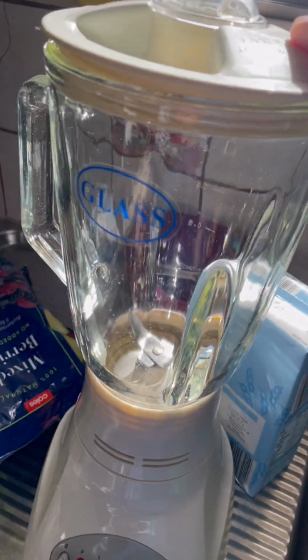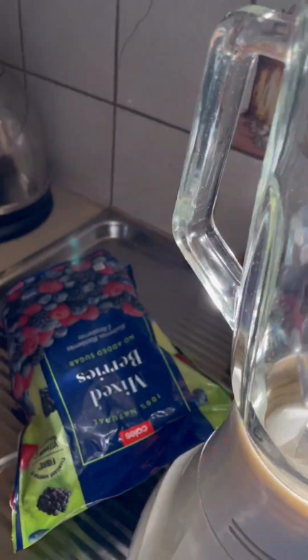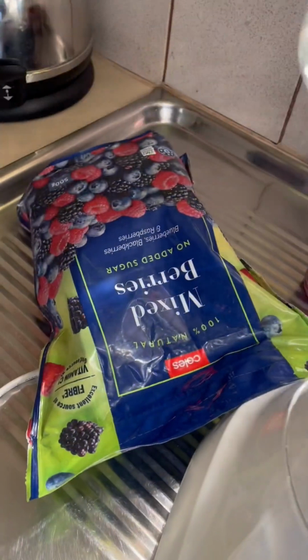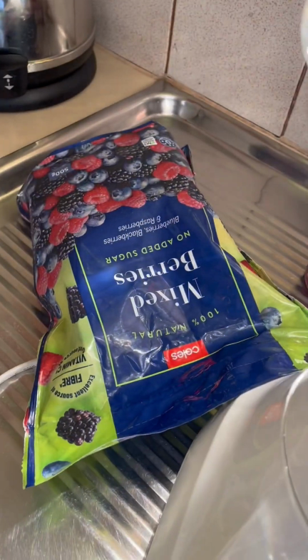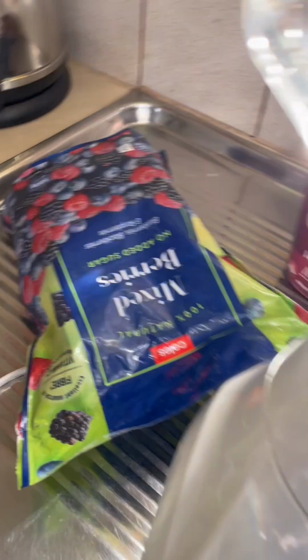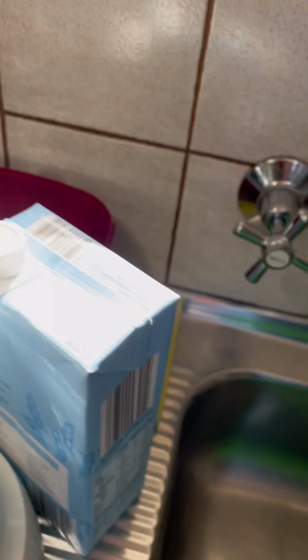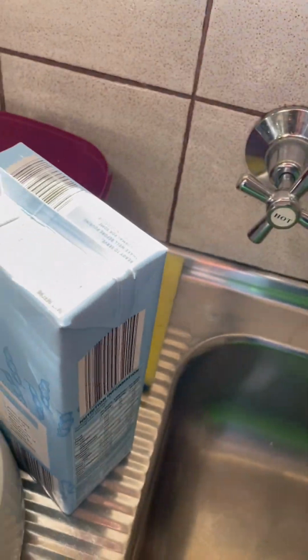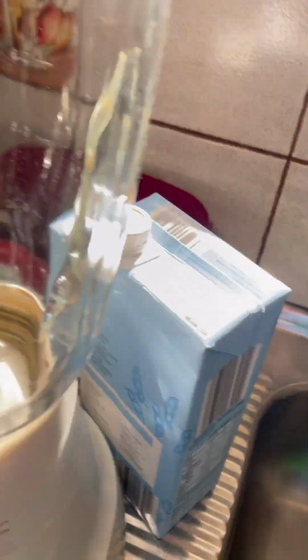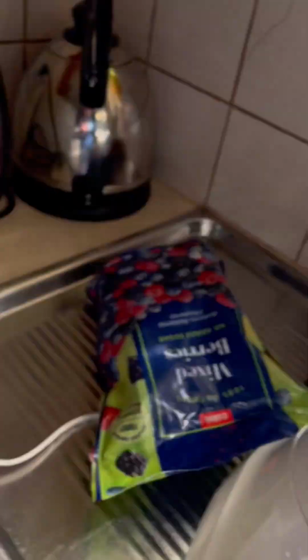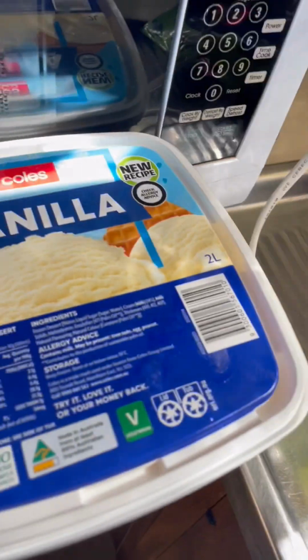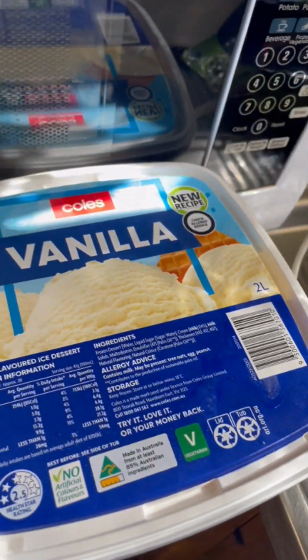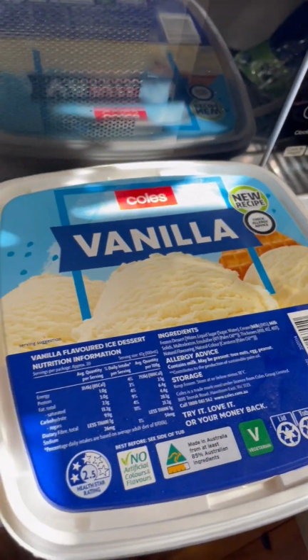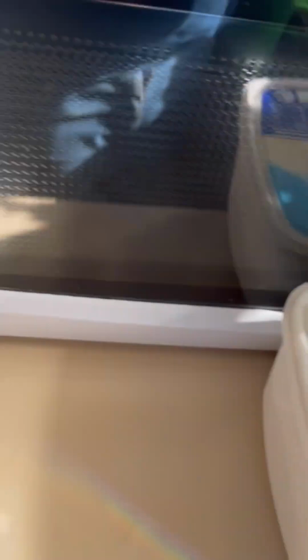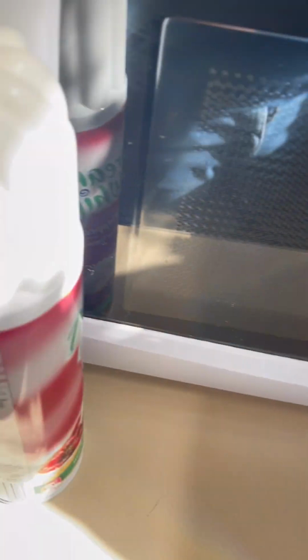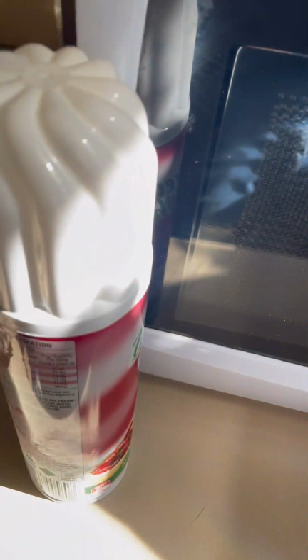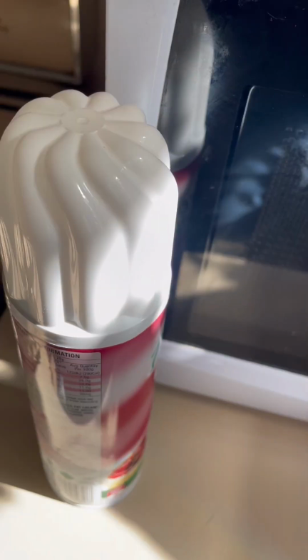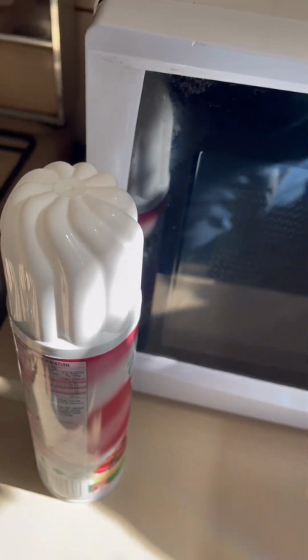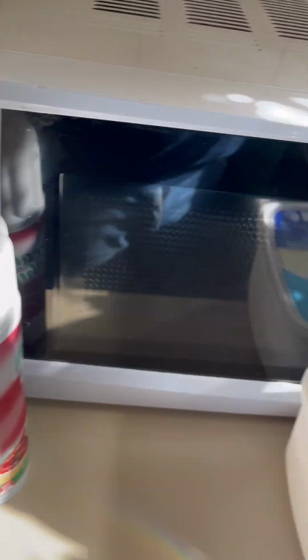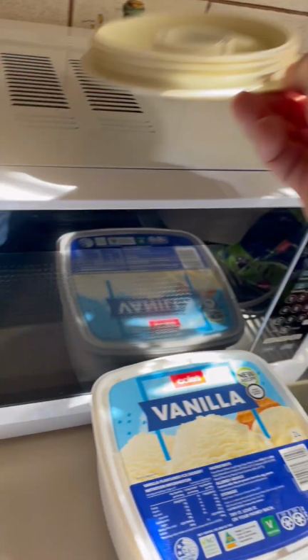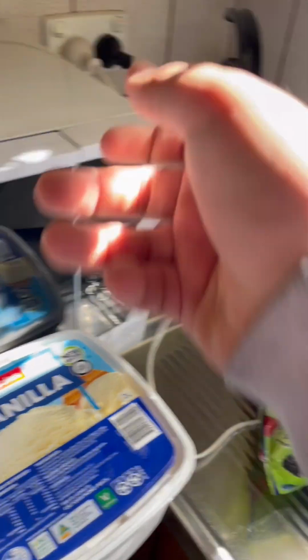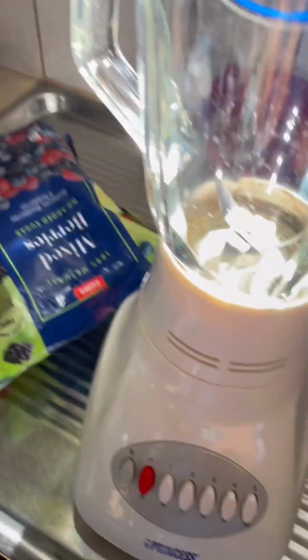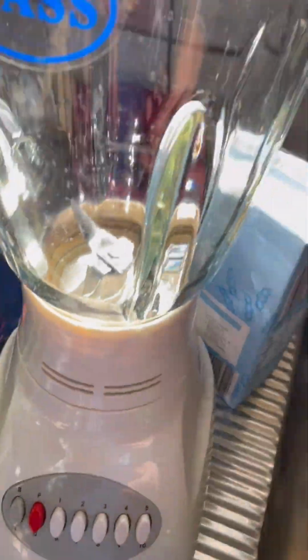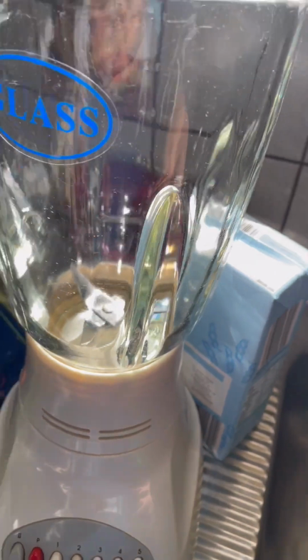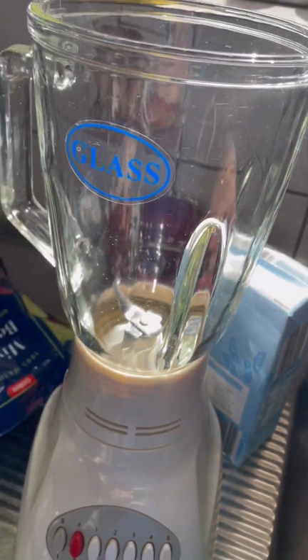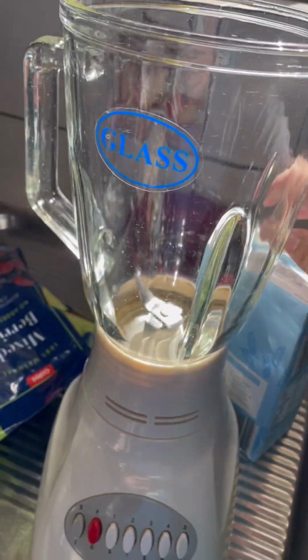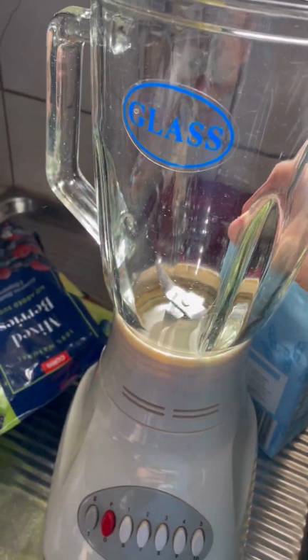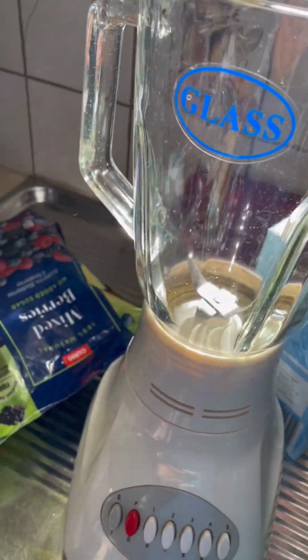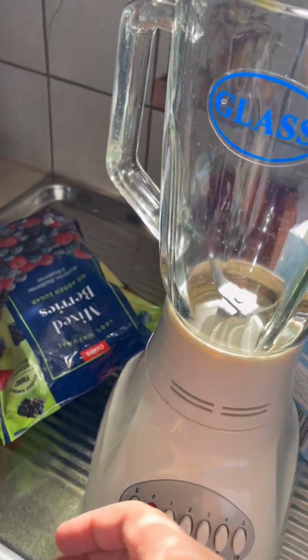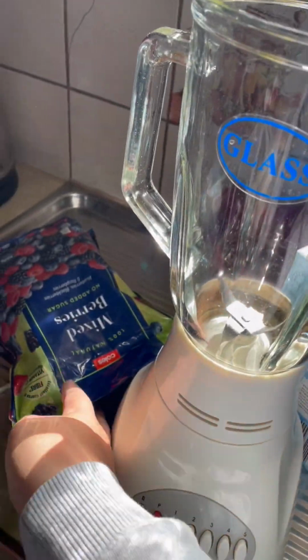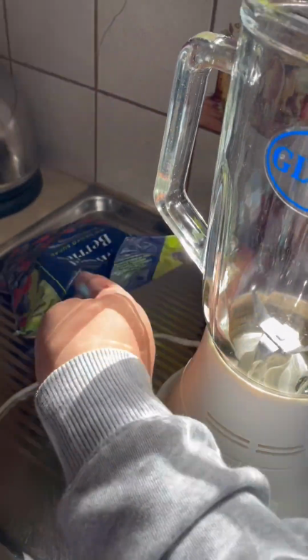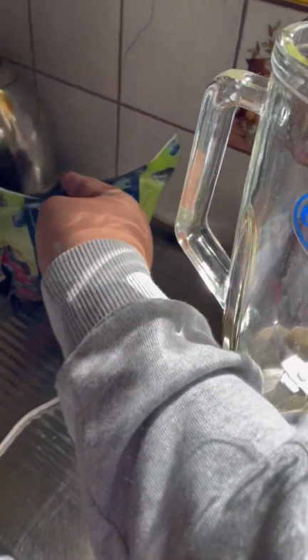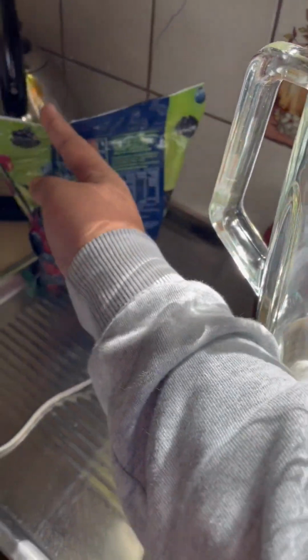You need mixed berries, milk, vanilla ice cream, and whipped cream, and a blender too, just because you need a blender so you can blend stuff.